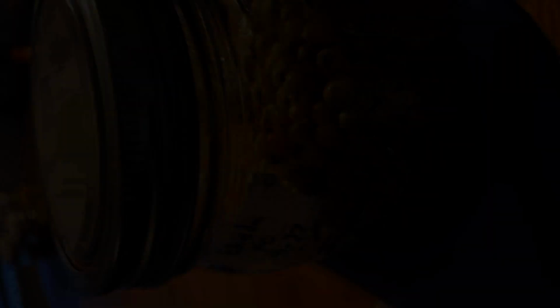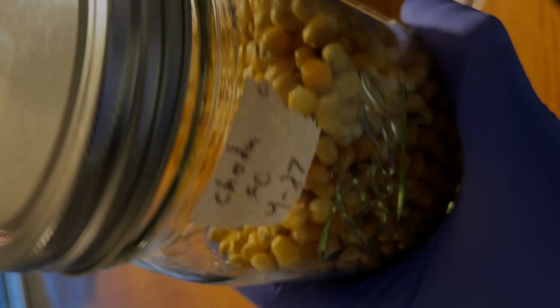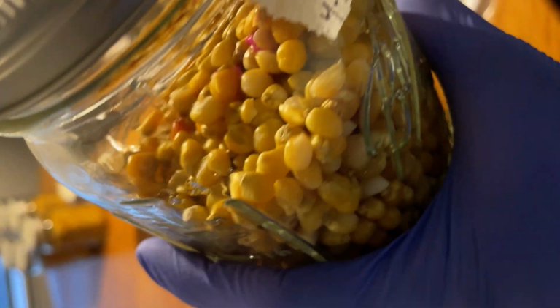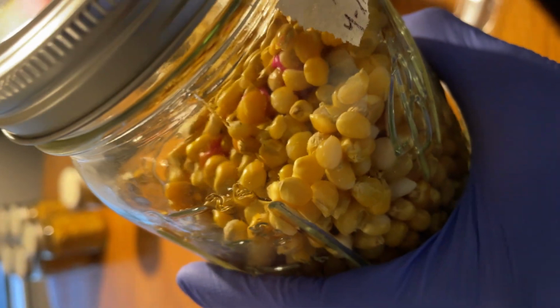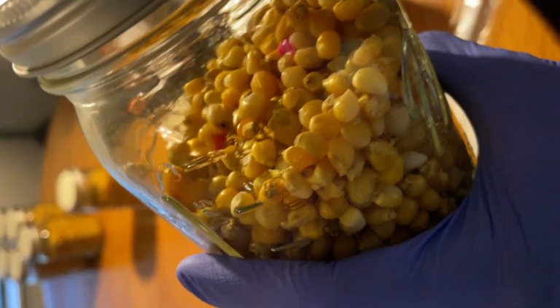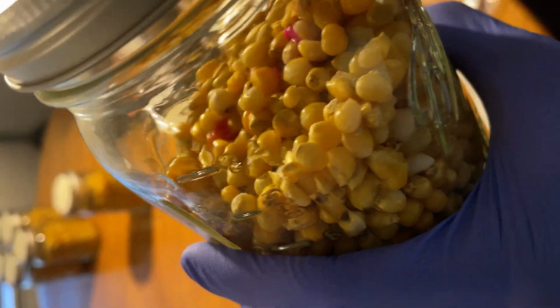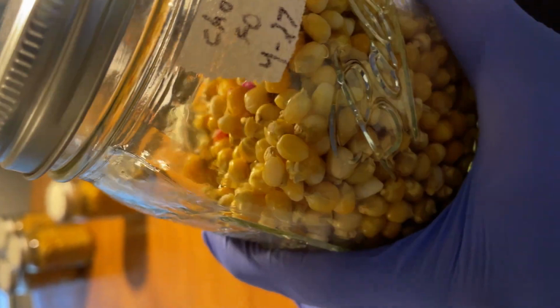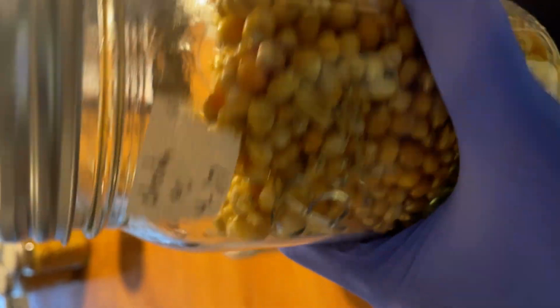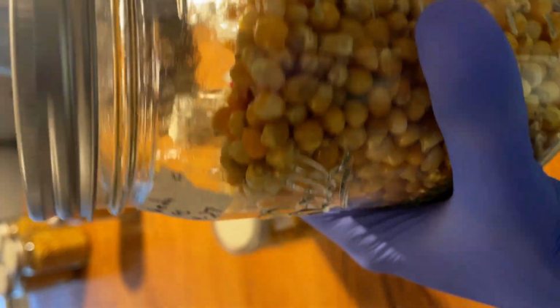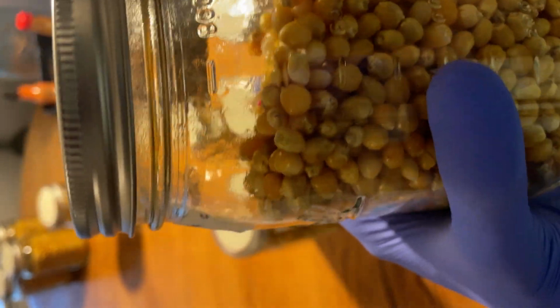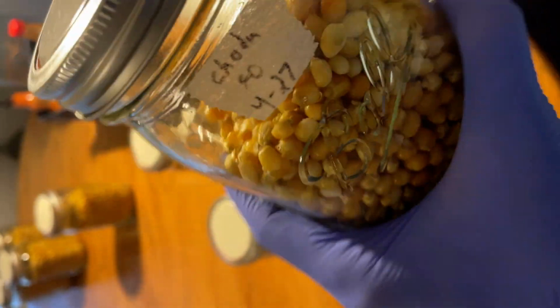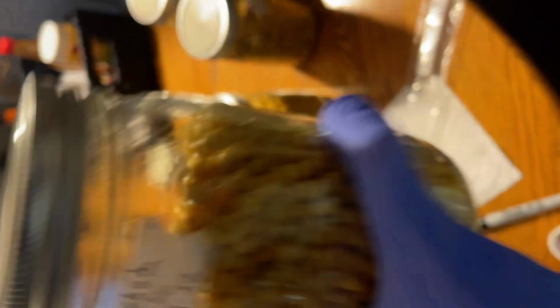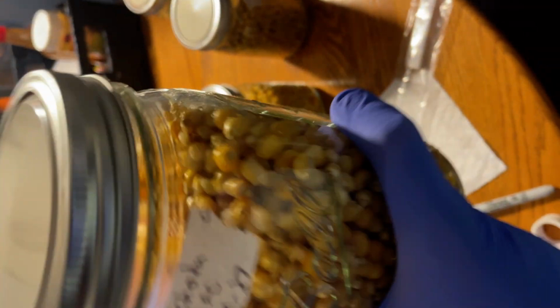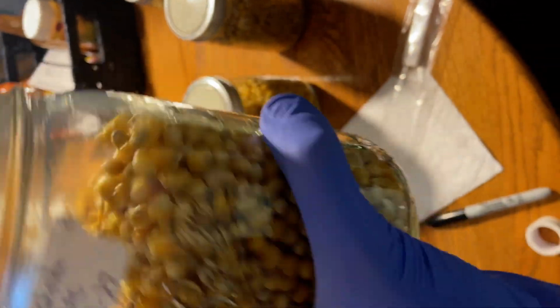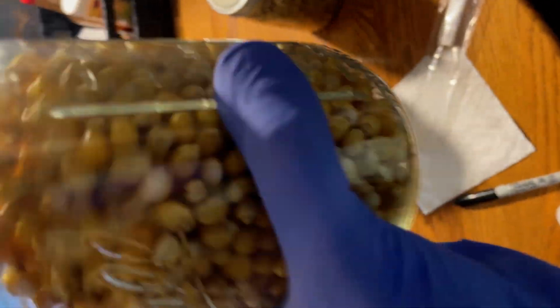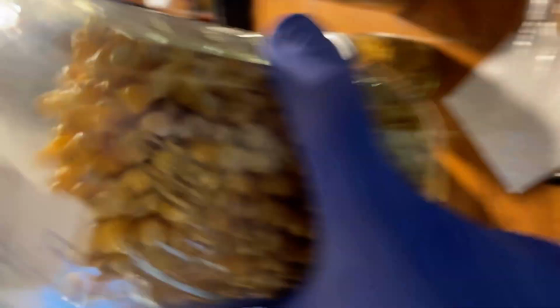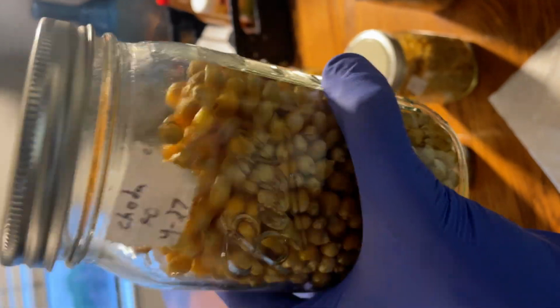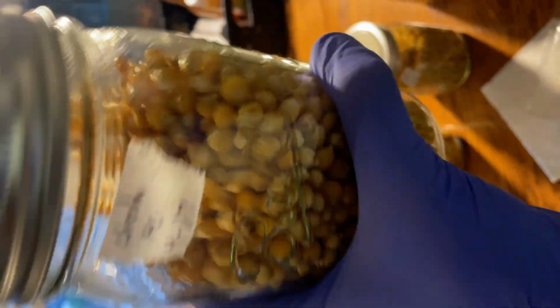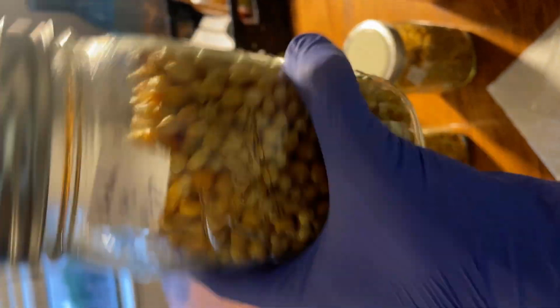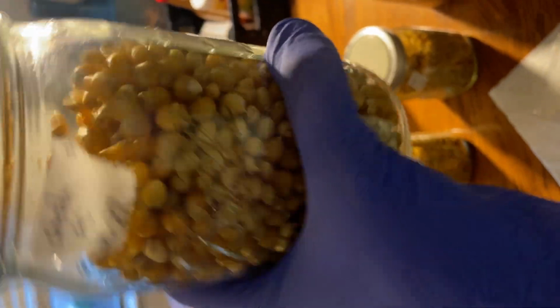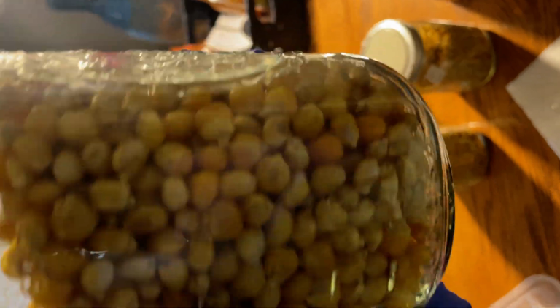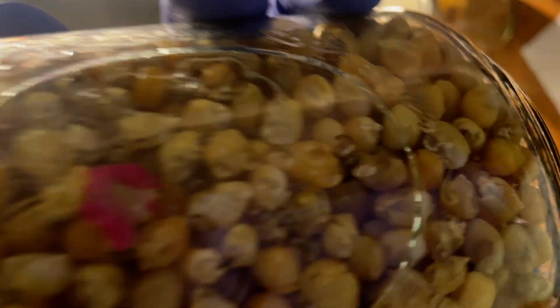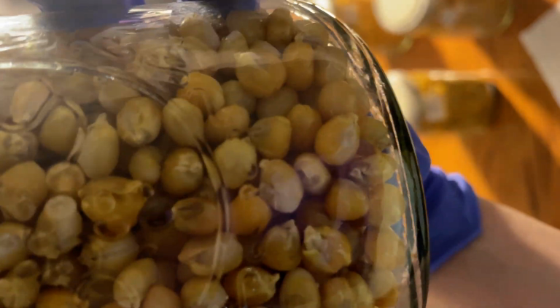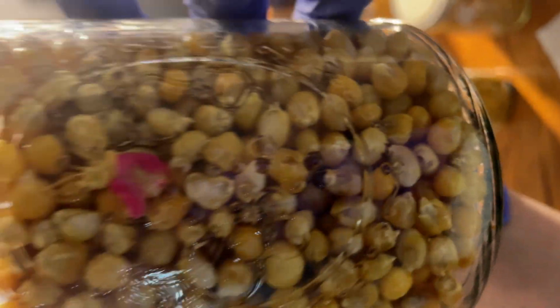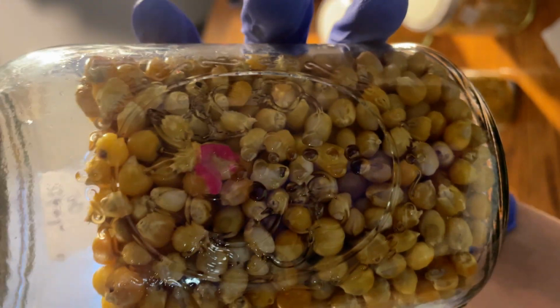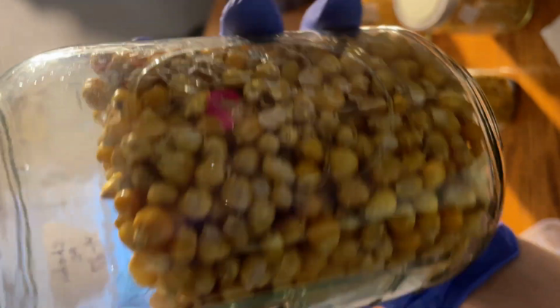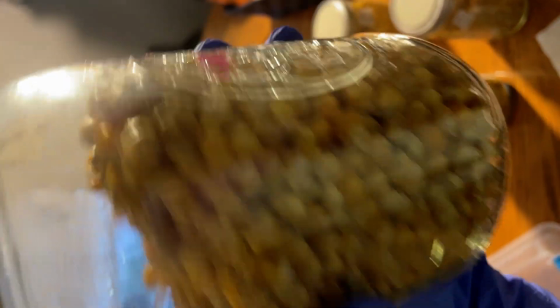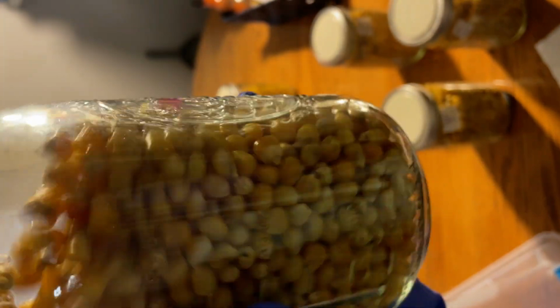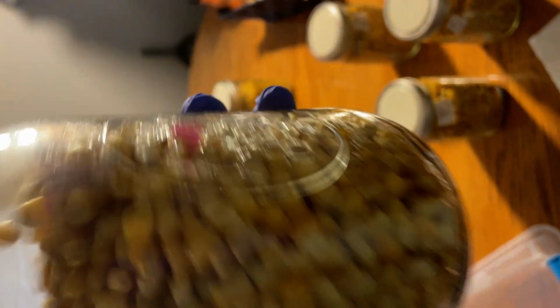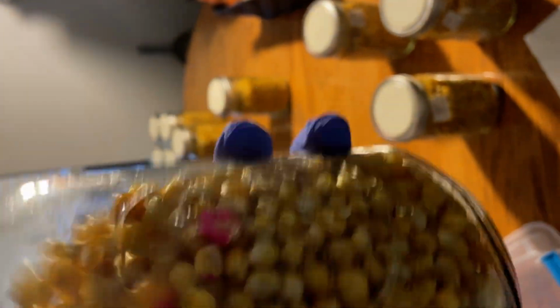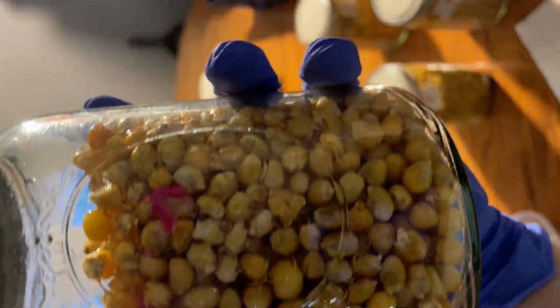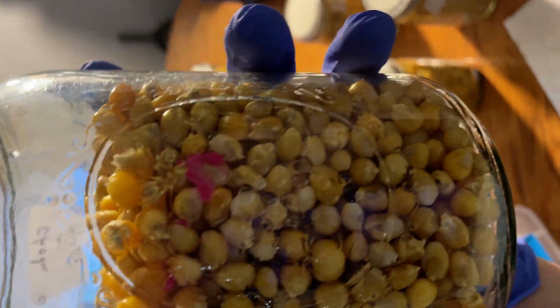With the first jars, I shook up the top layer of them all to gently spread out the liquid culture. This is just a little side experiment that I'm running to see if it grows out faster. The second jars, I didn't shake up.